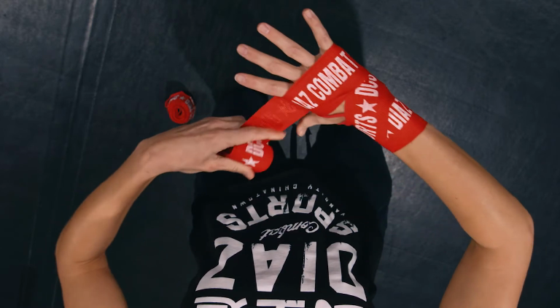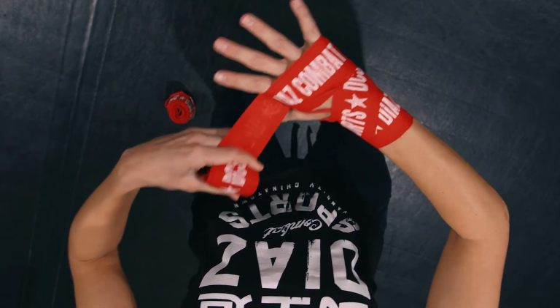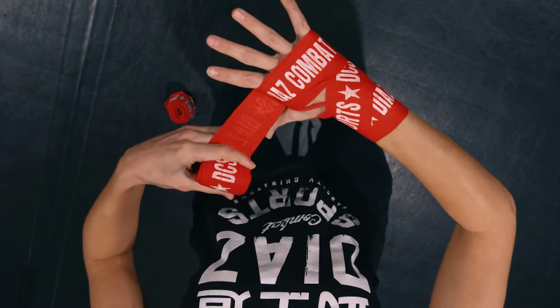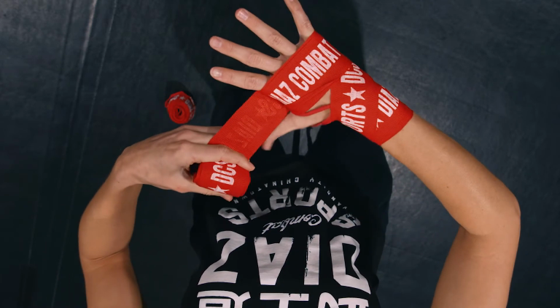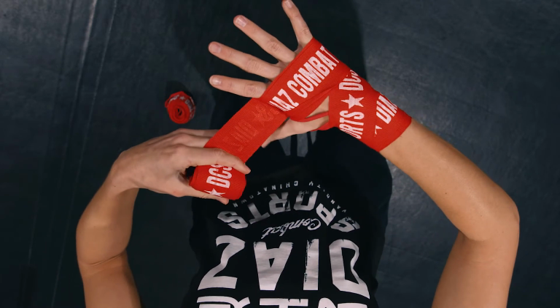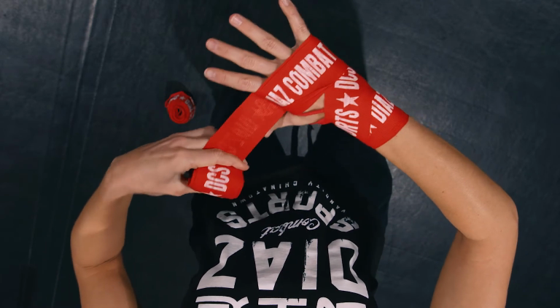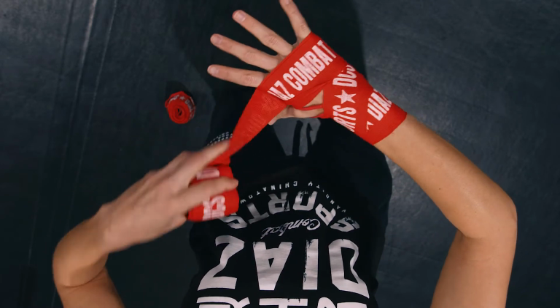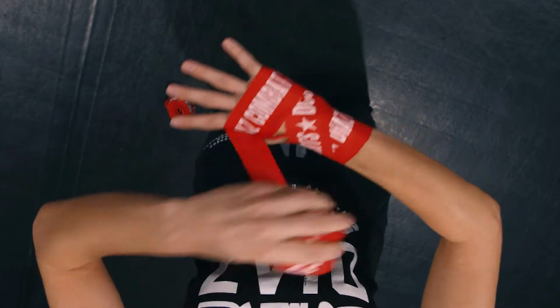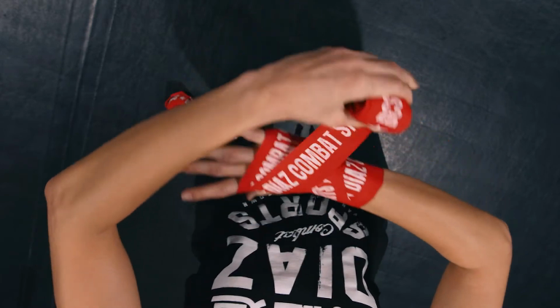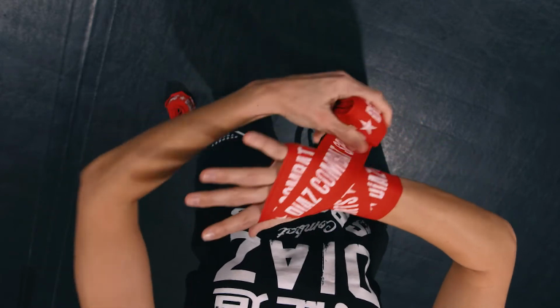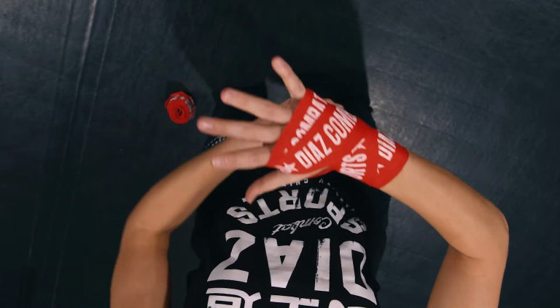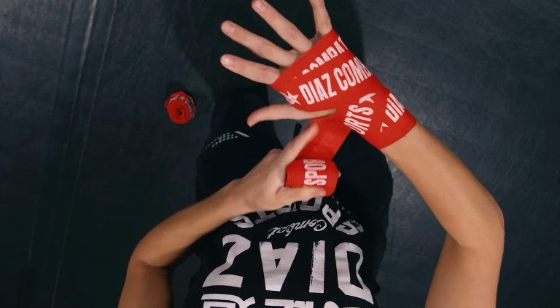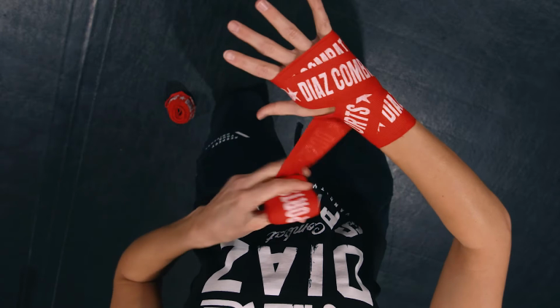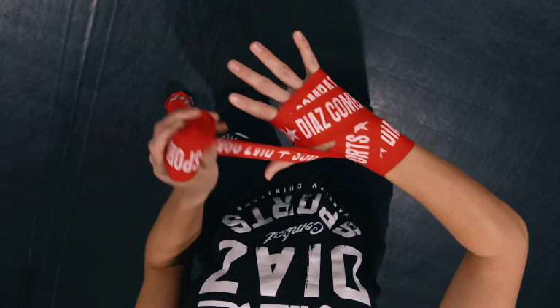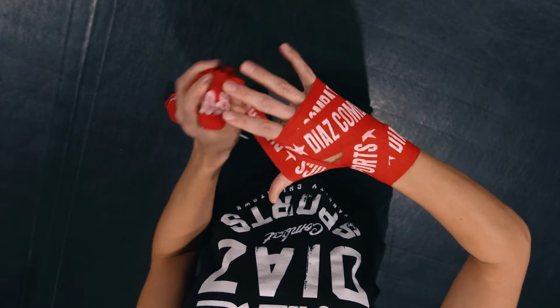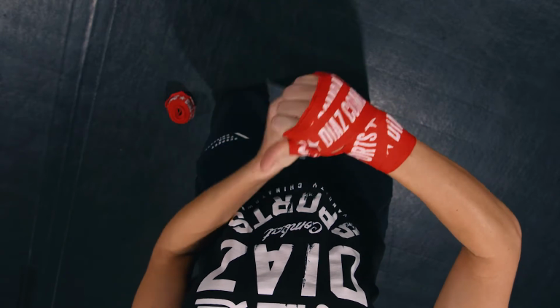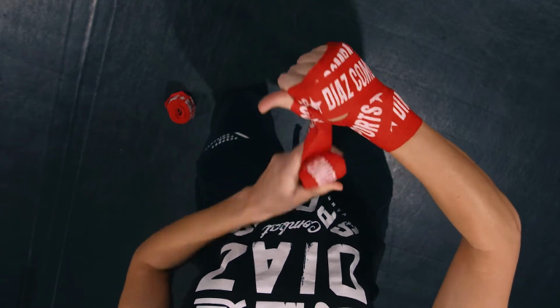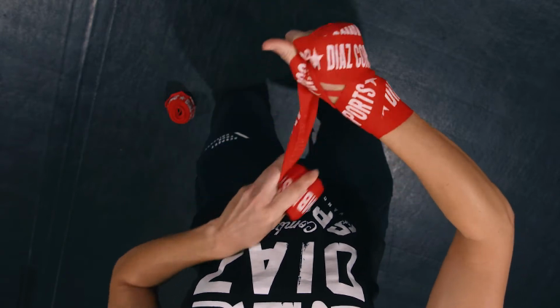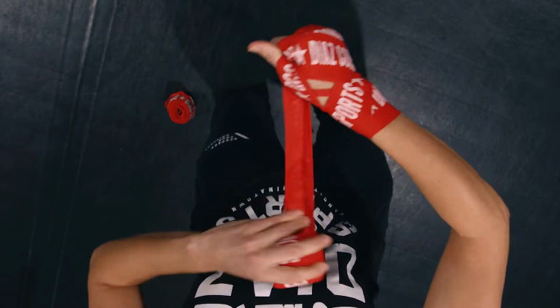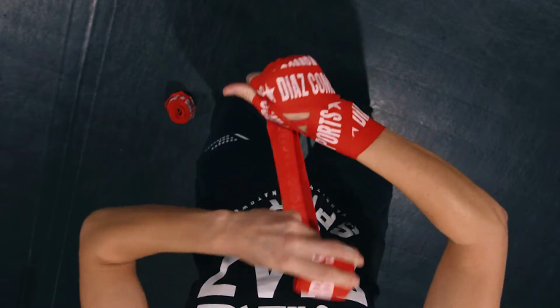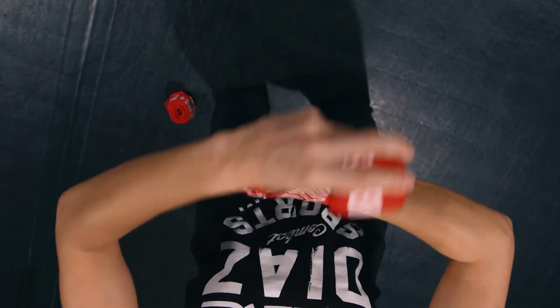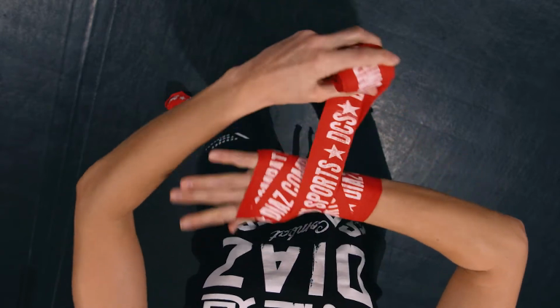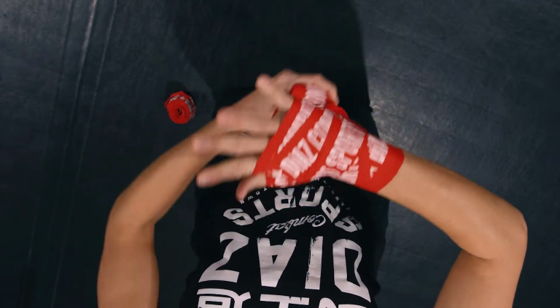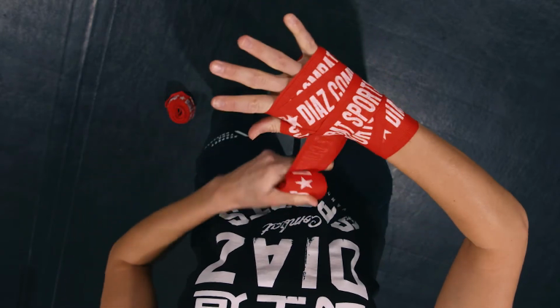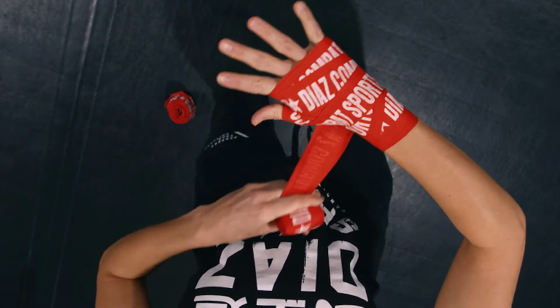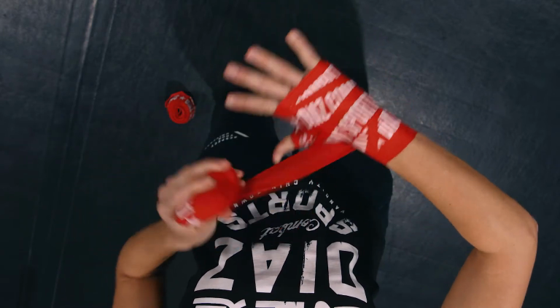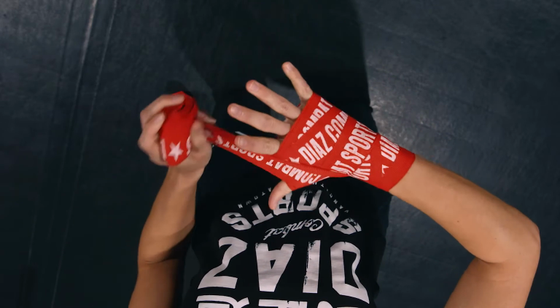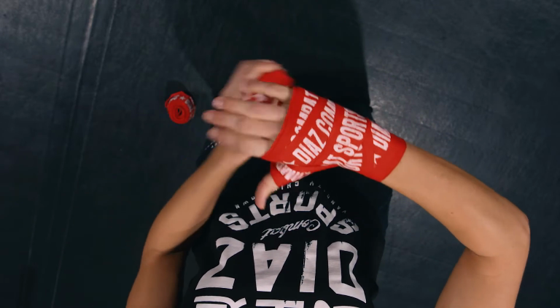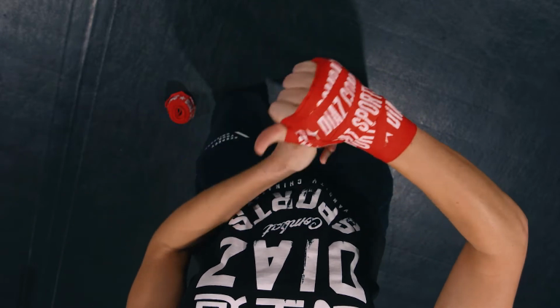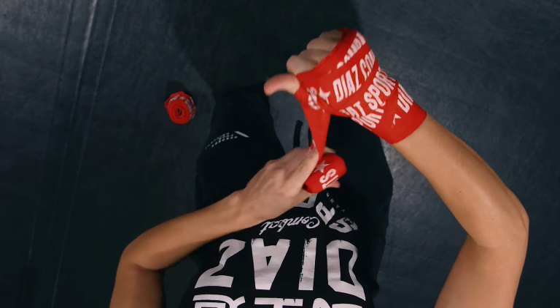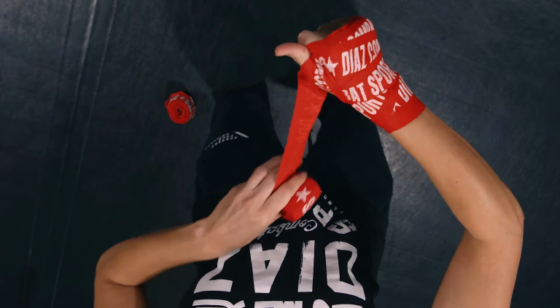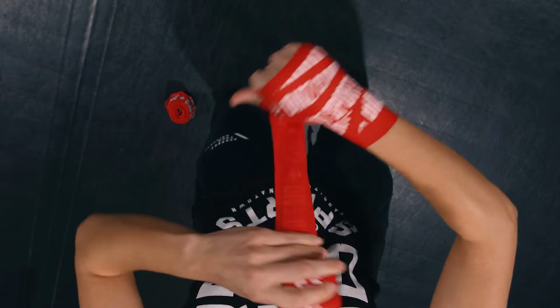From there, I'm going to go around my thumb twice — coming around, covering the thumb. One more time. Good.